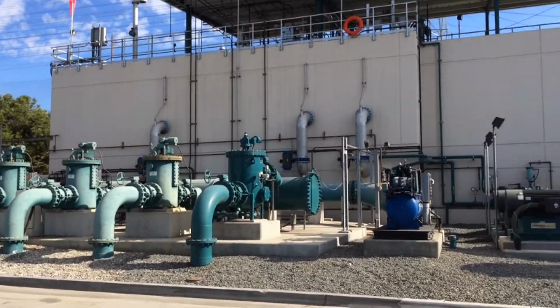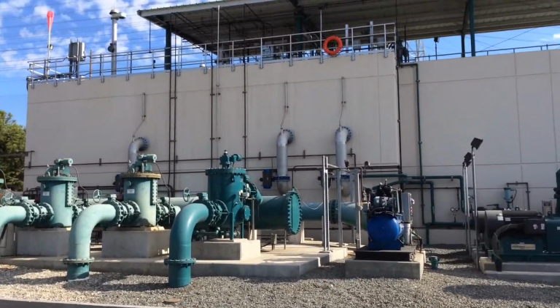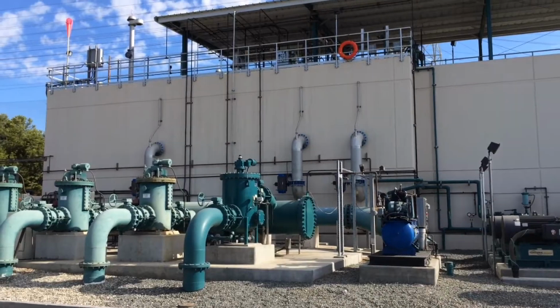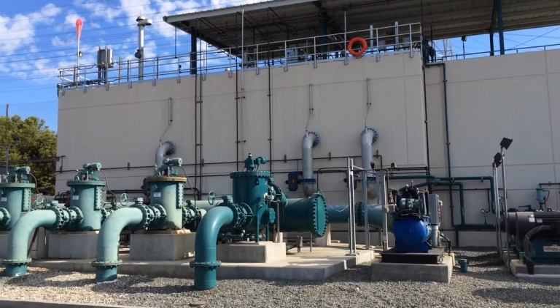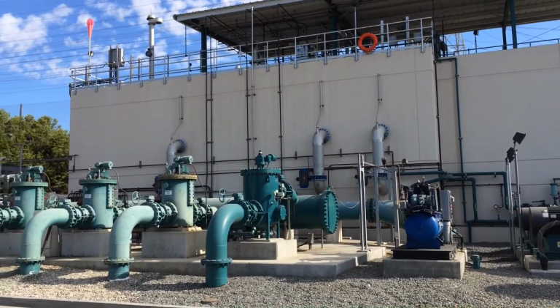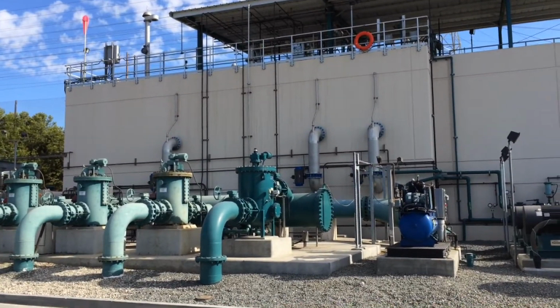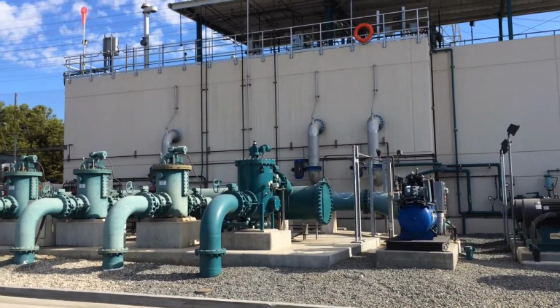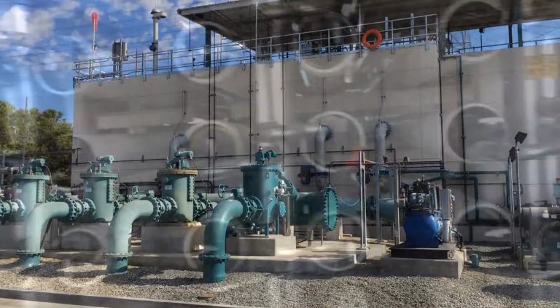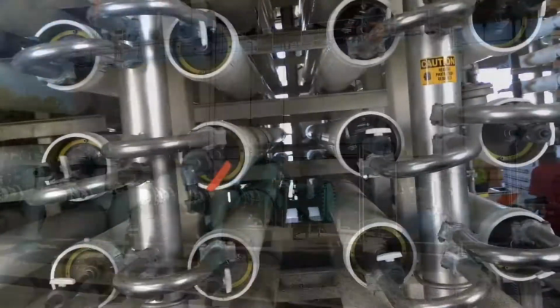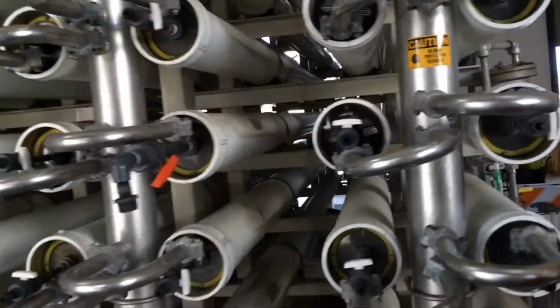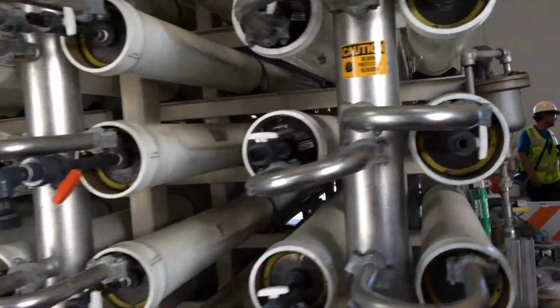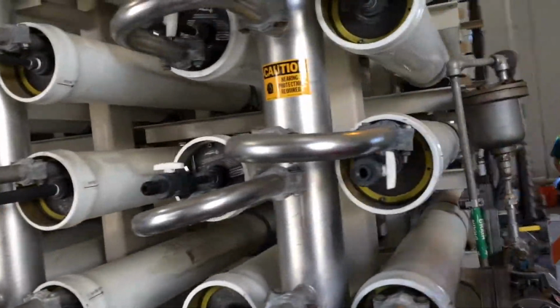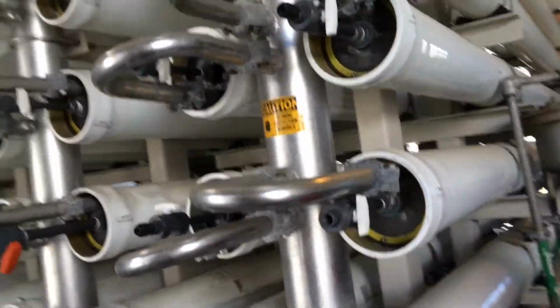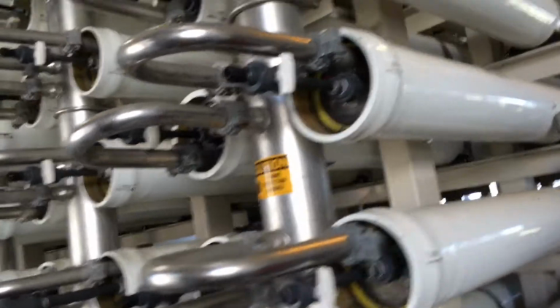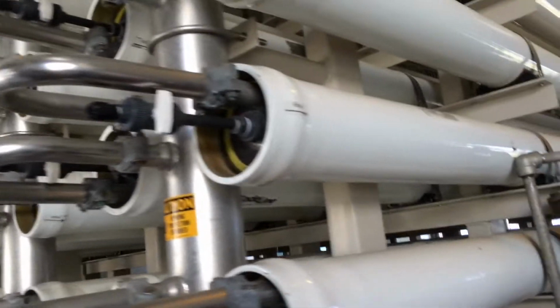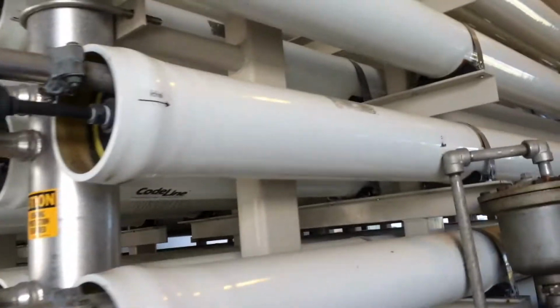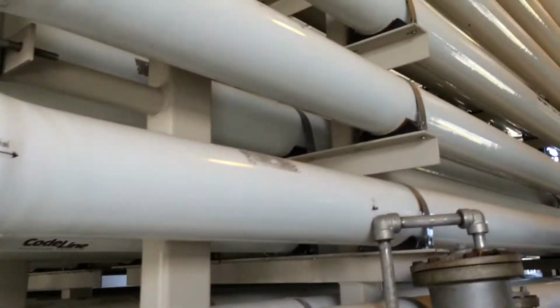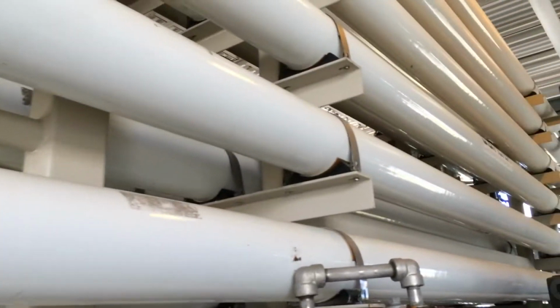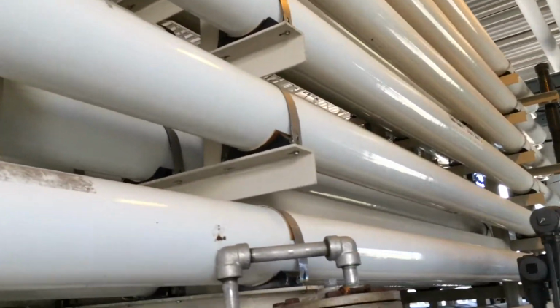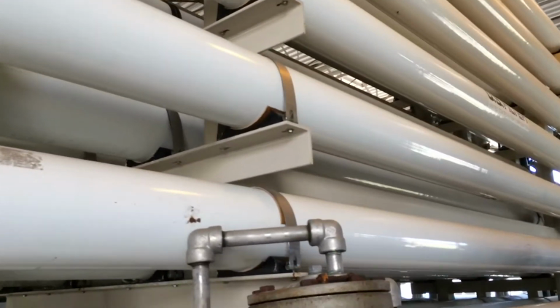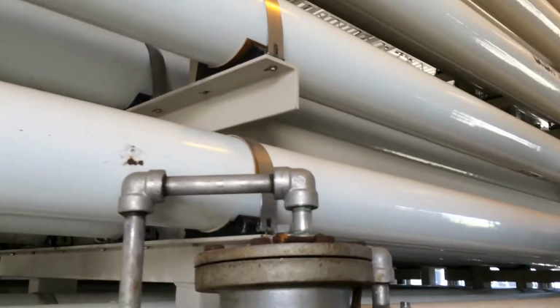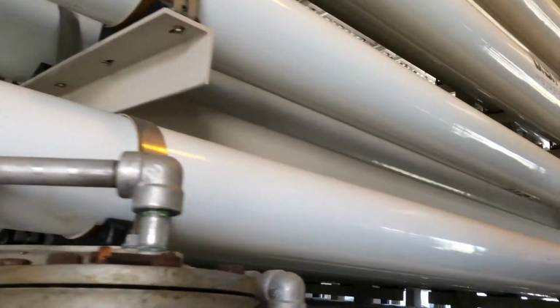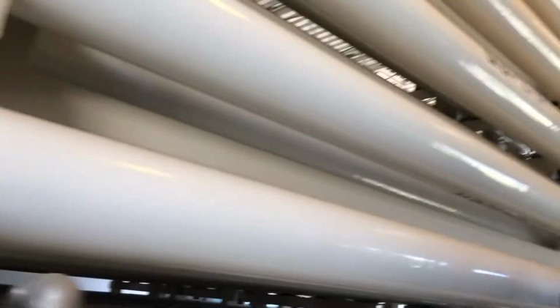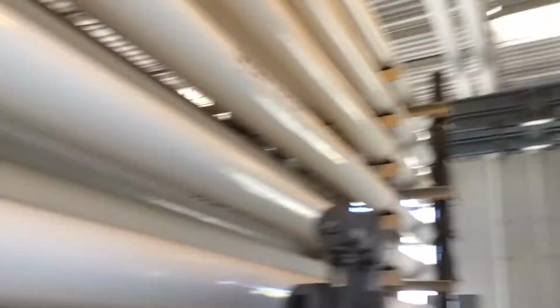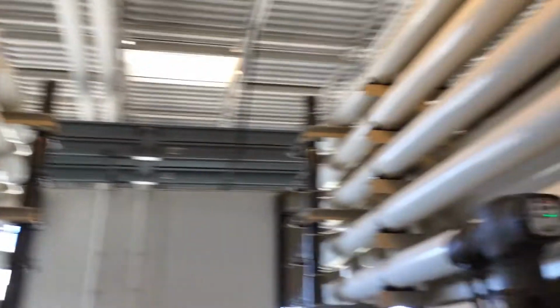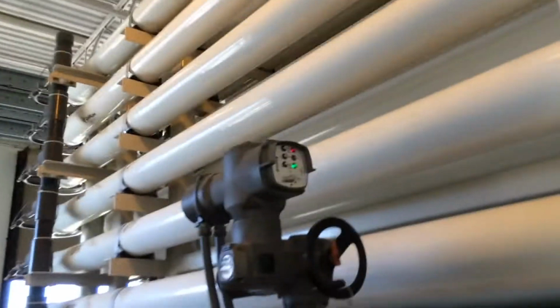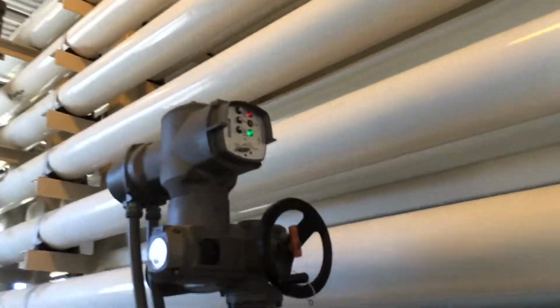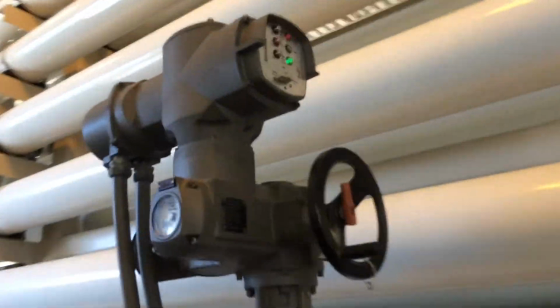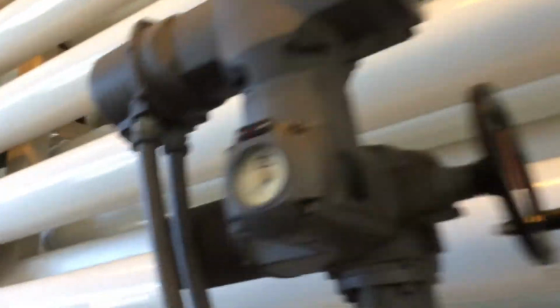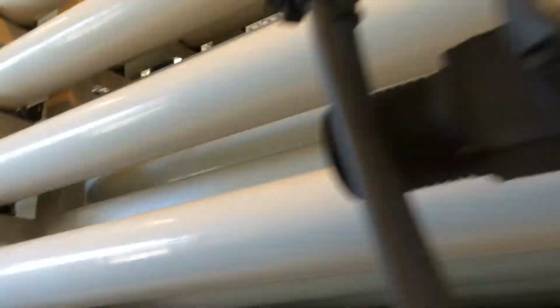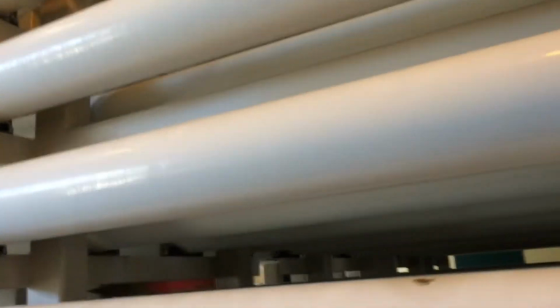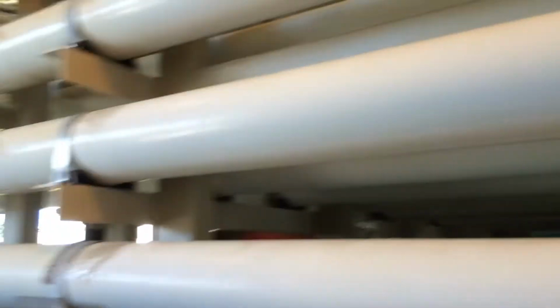This is where they put ozone in the water to start the purification process — that's the first step. Then it moves to the reverse osmosis center, where high pressure is run through these large reverse osmosis filters to remove all the smaller particulates.